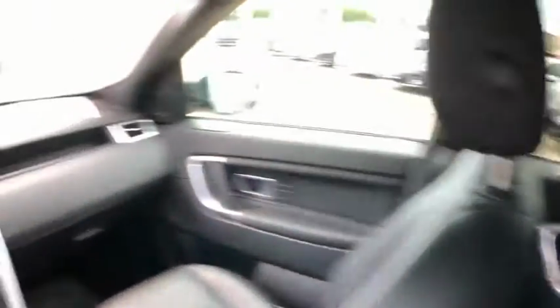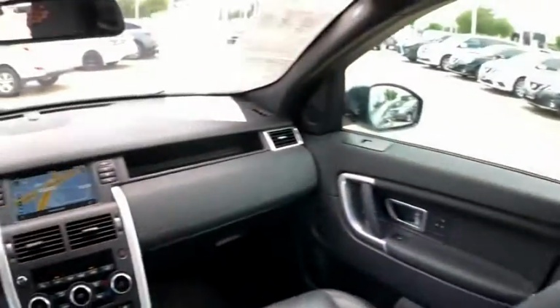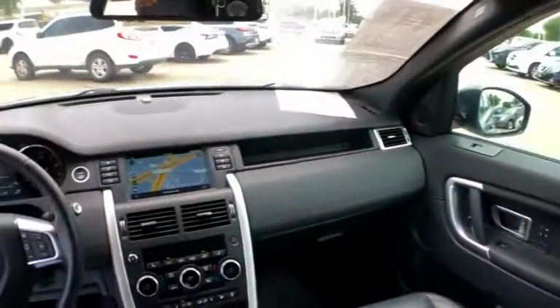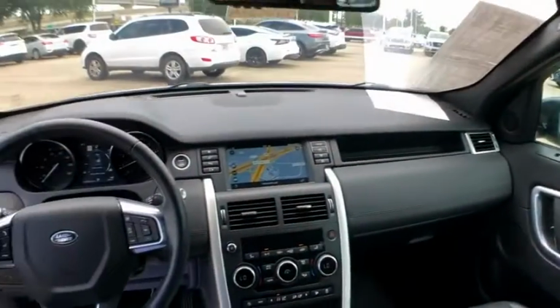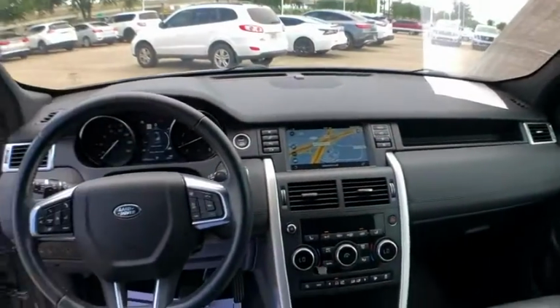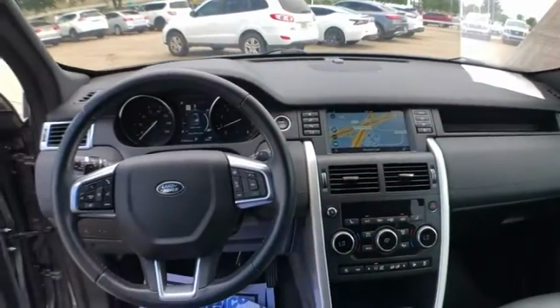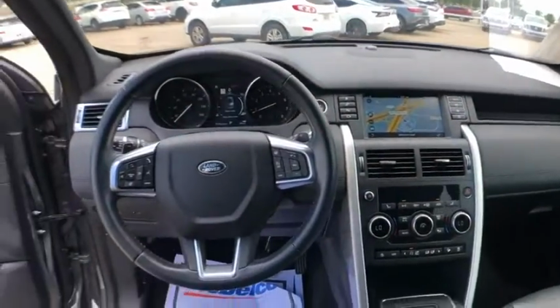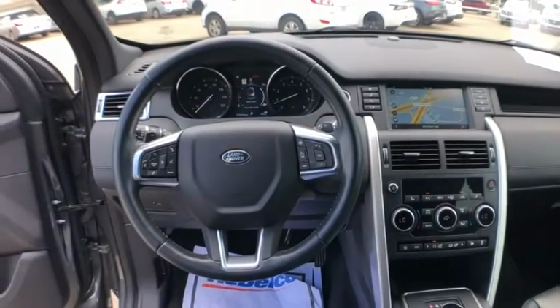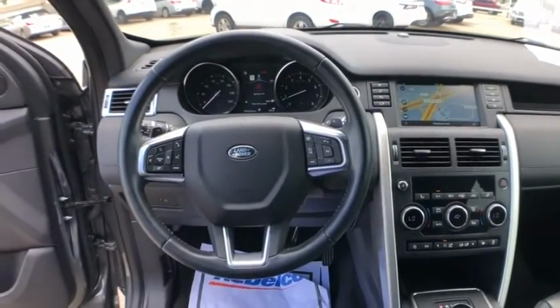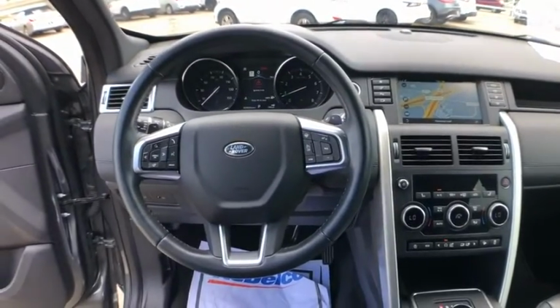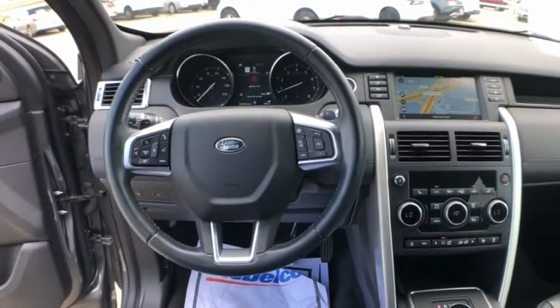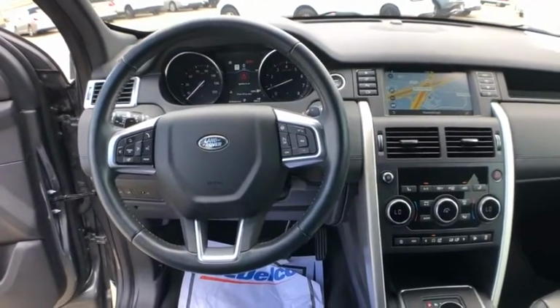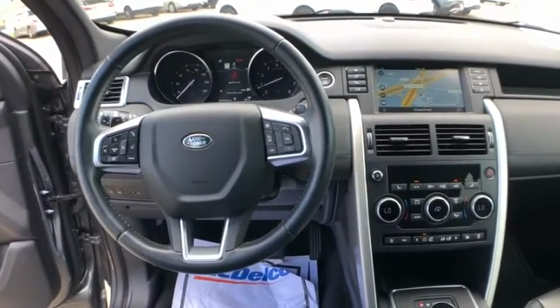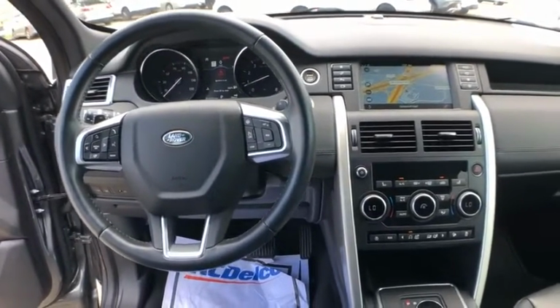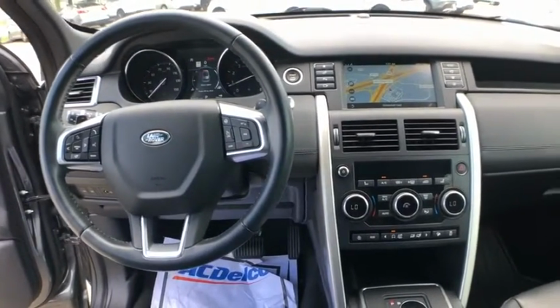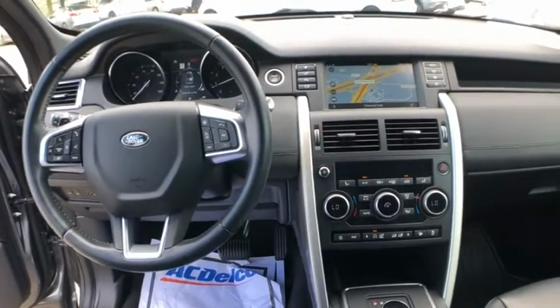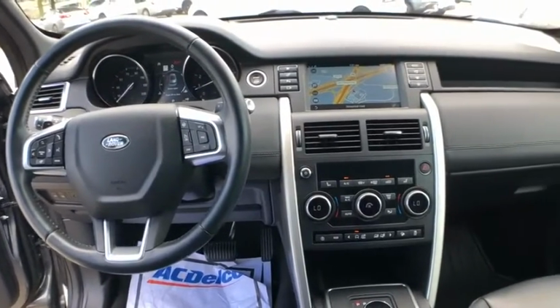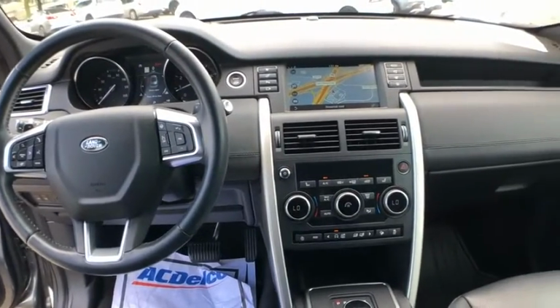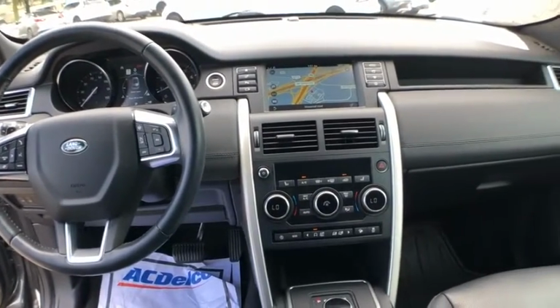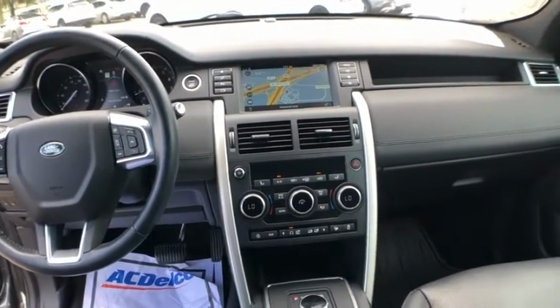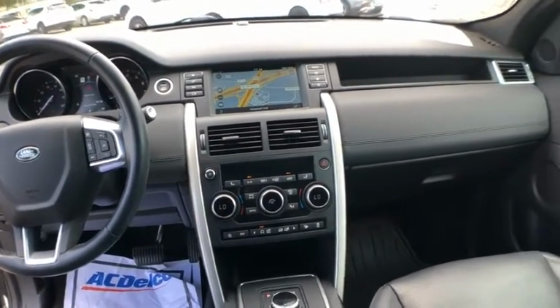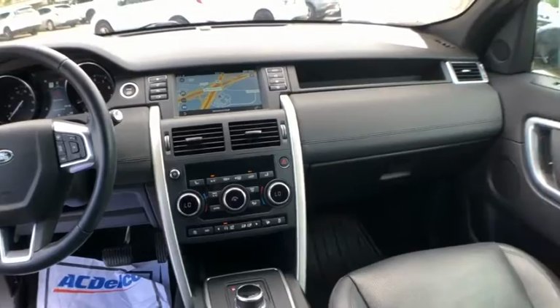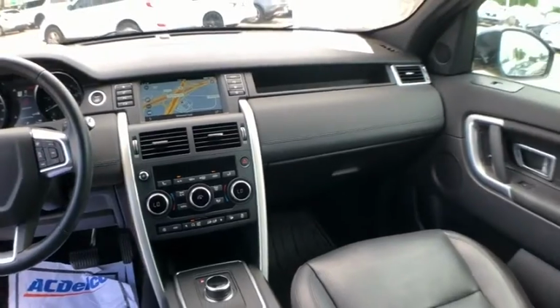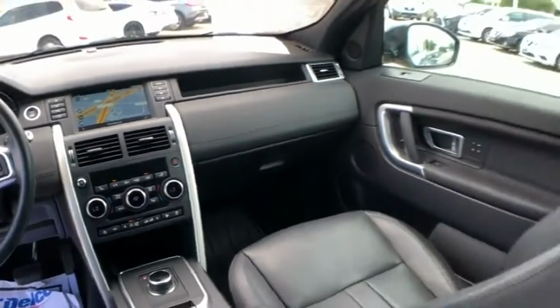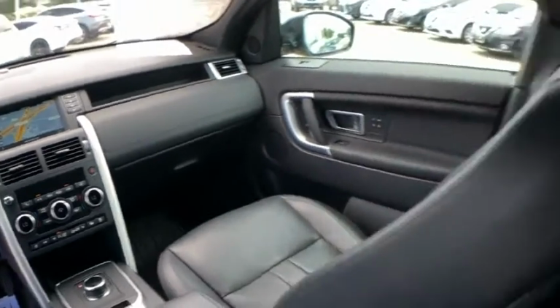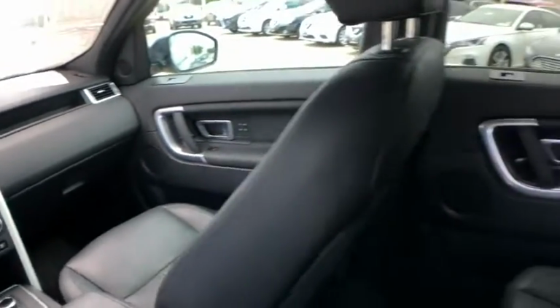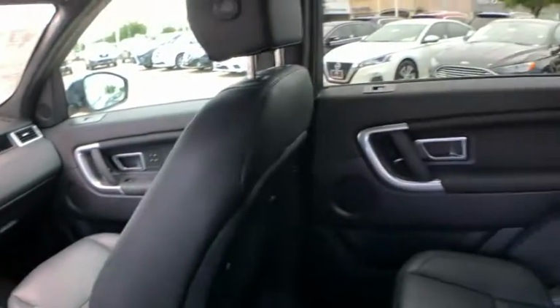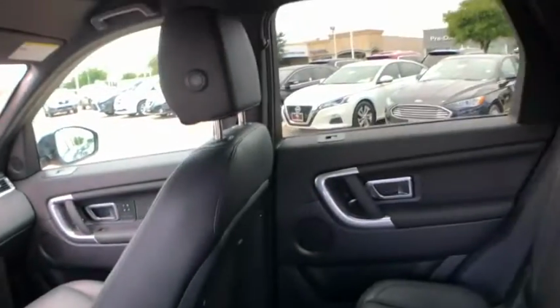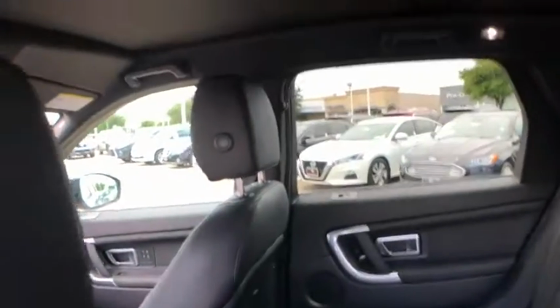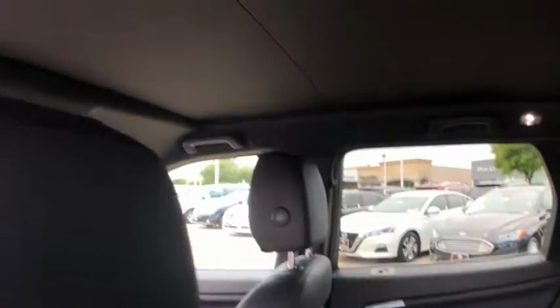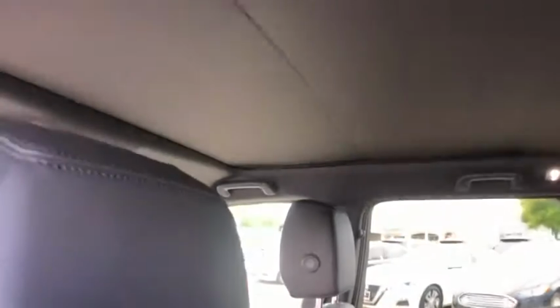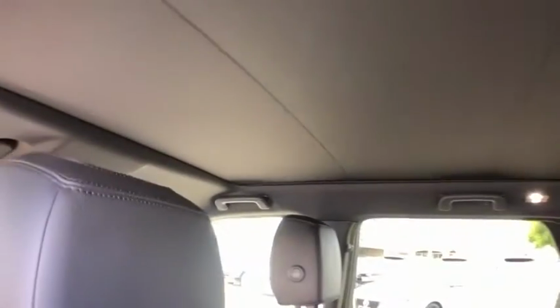Four-wheel disc brakes, security system, heated steering wheel, electronic stability control, fog lights, trip computer, rear window defroster, power windows, brake assist. Come take a test drive today.